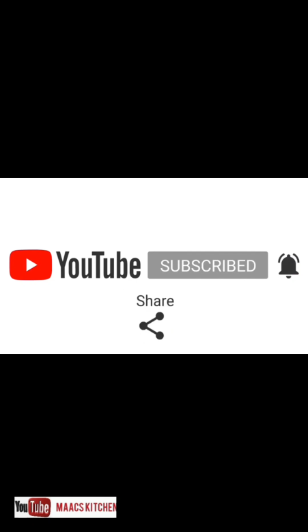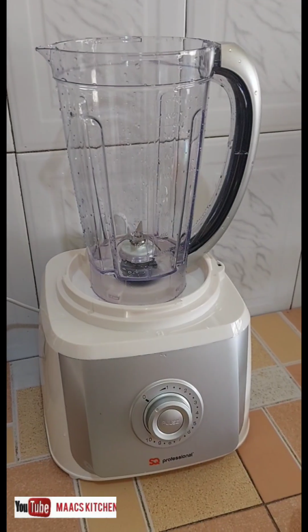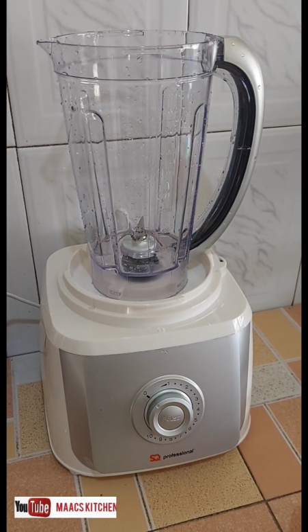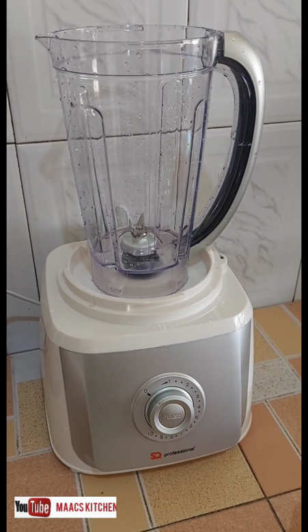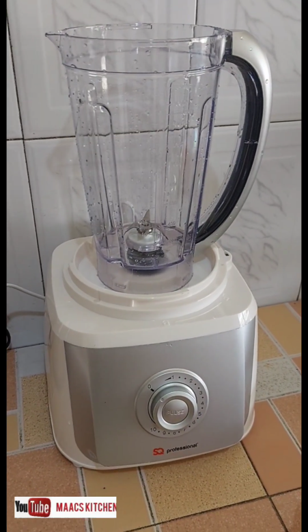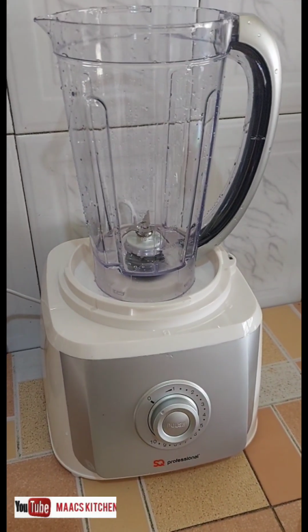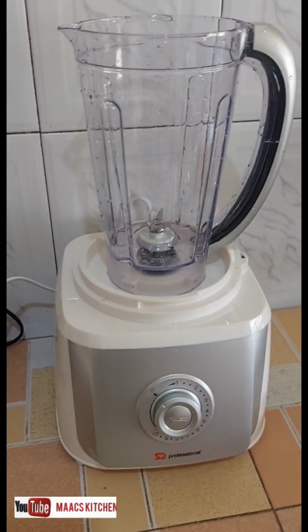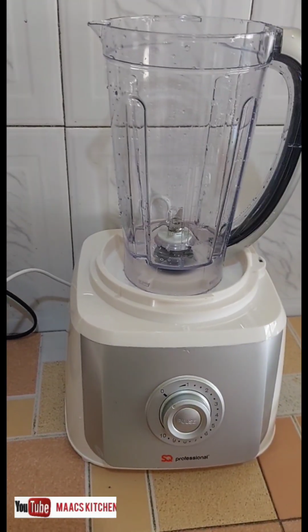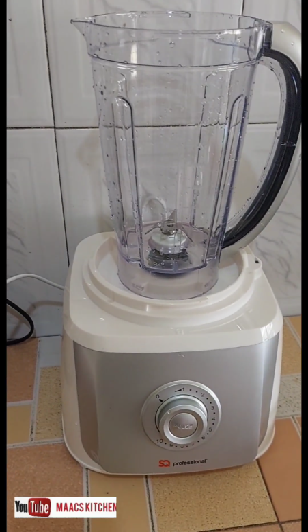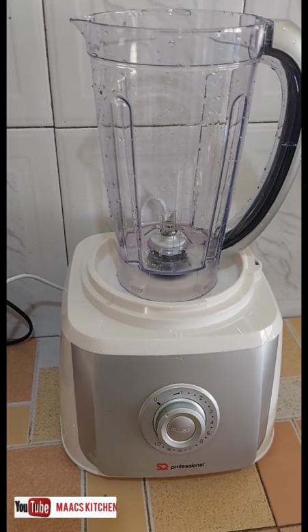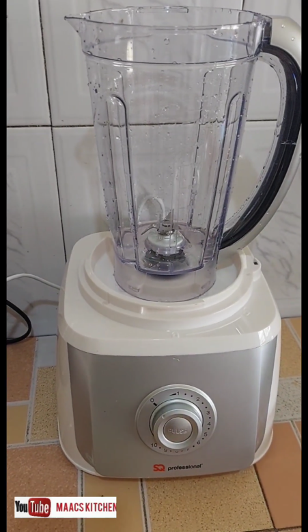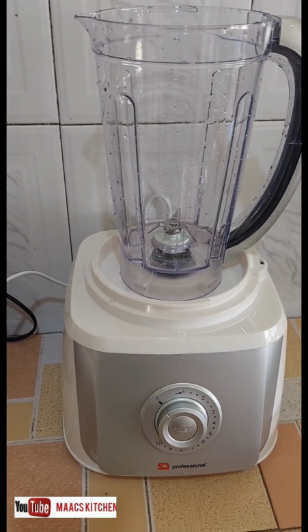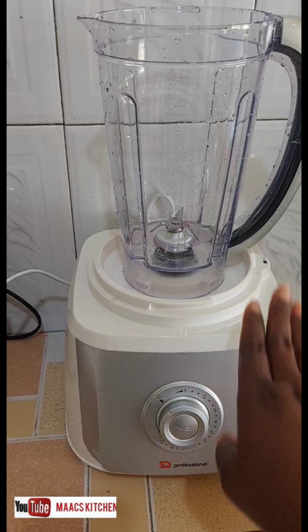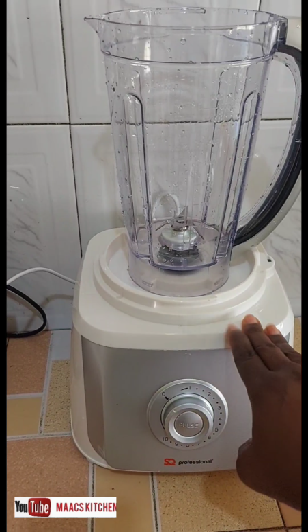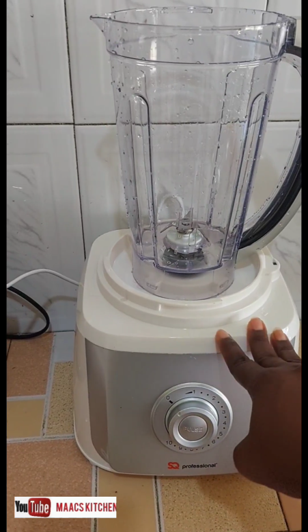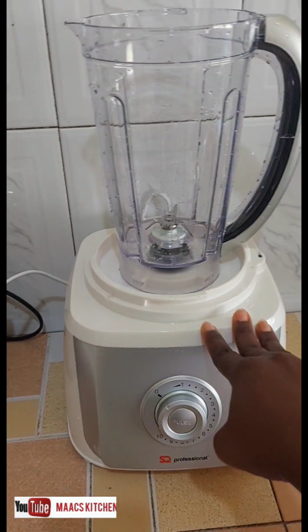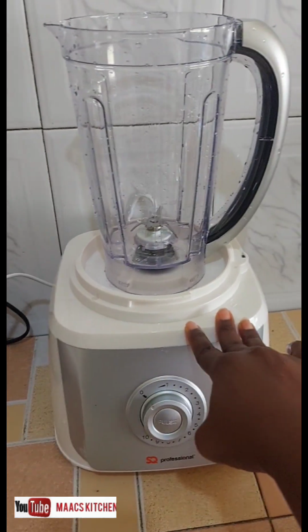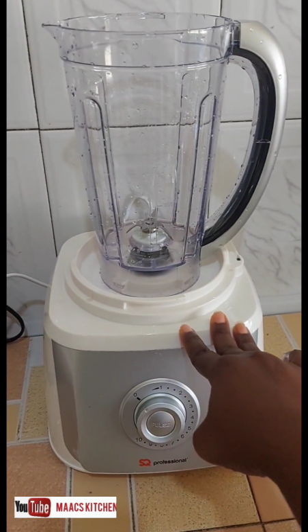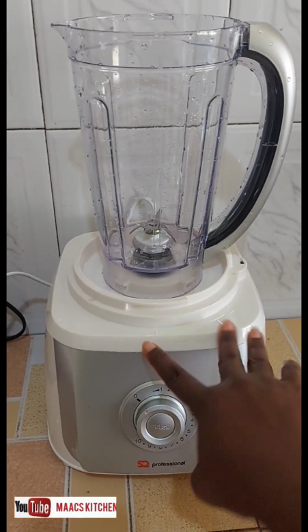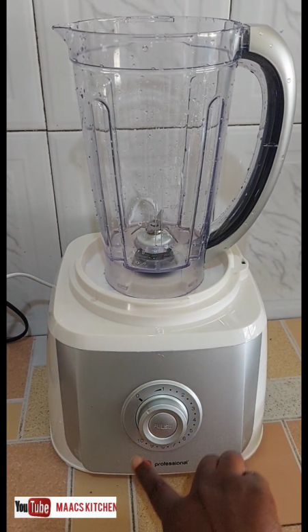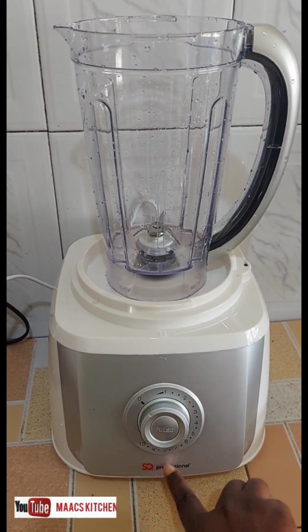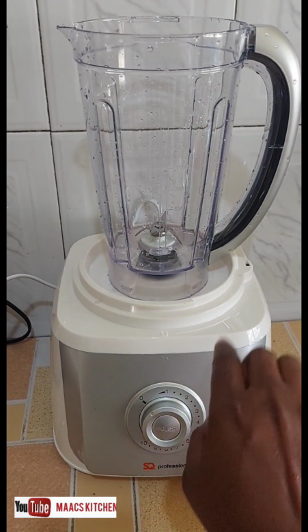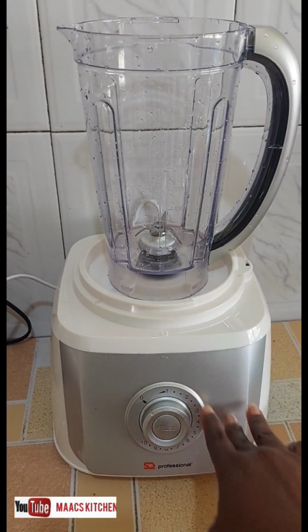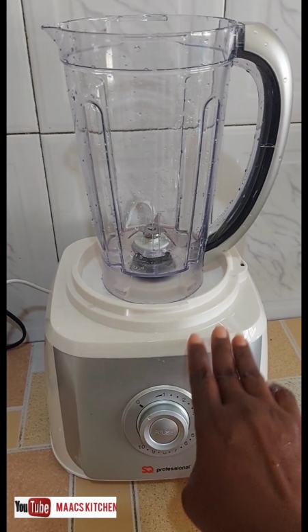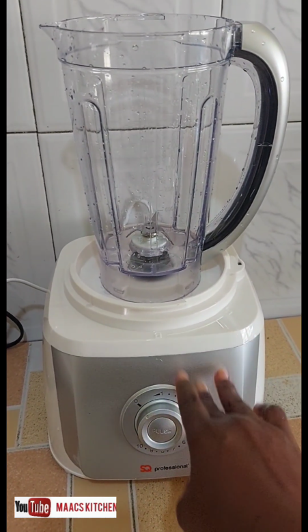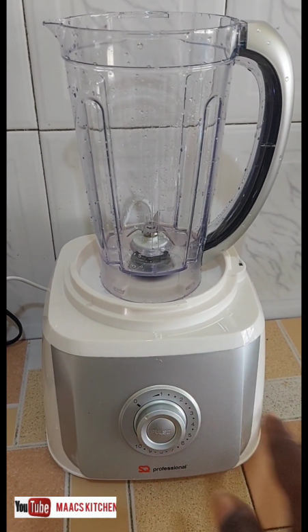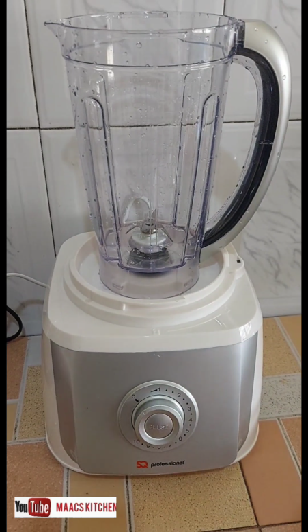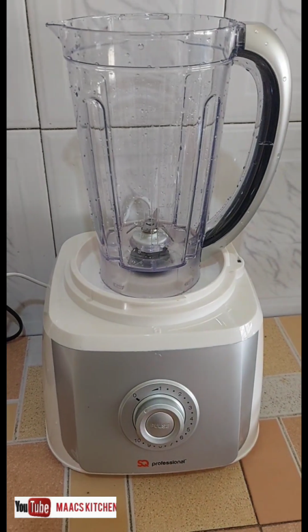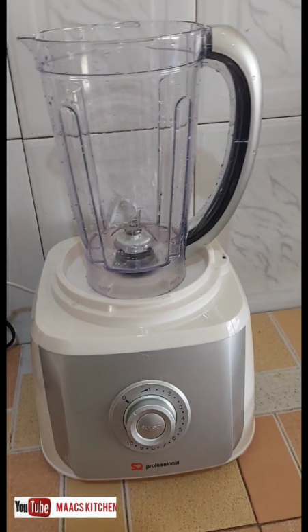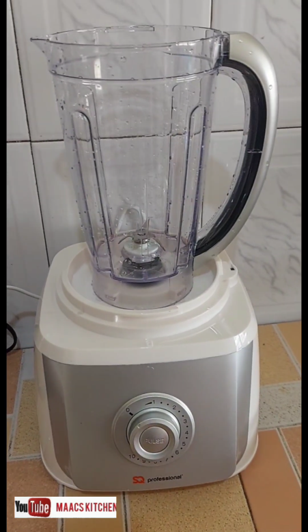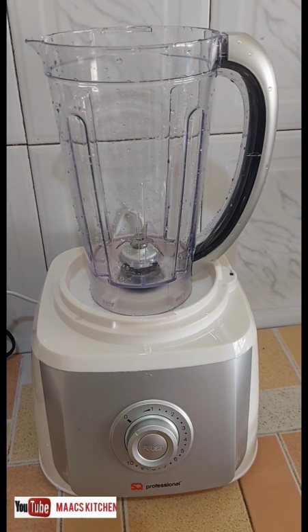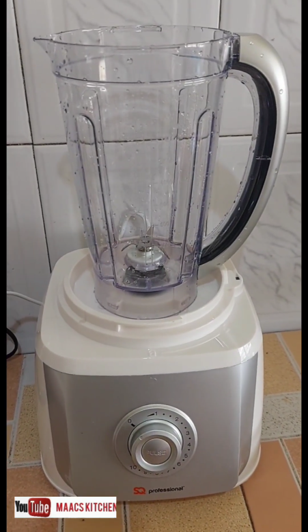Hello guys, welcome to my channel. You remember we did the unboxing of this blender SQ Professional, so today we are going to have a review on it and see how it works.